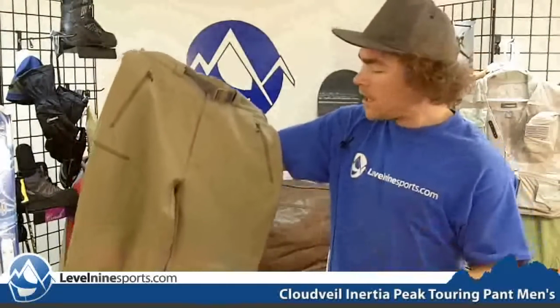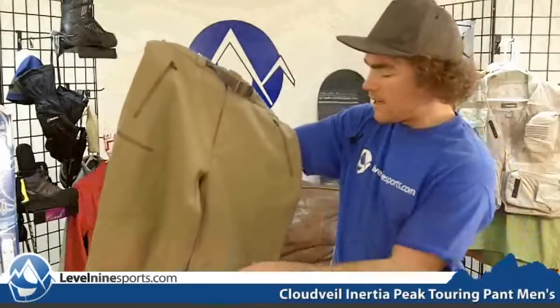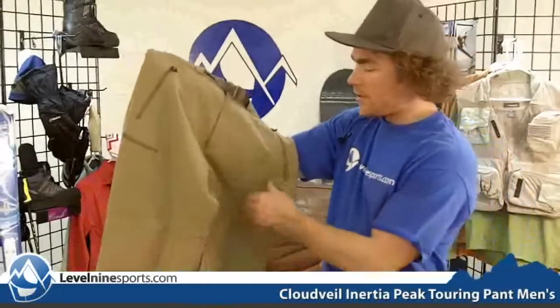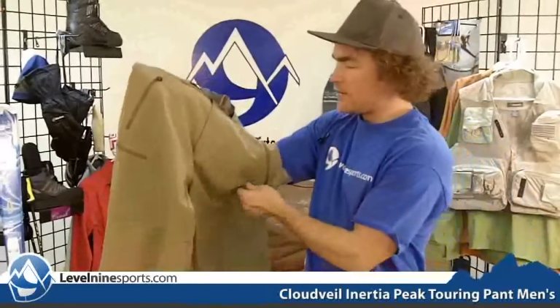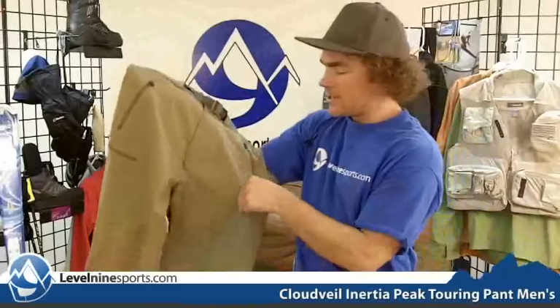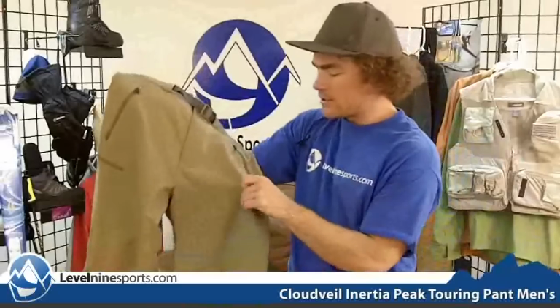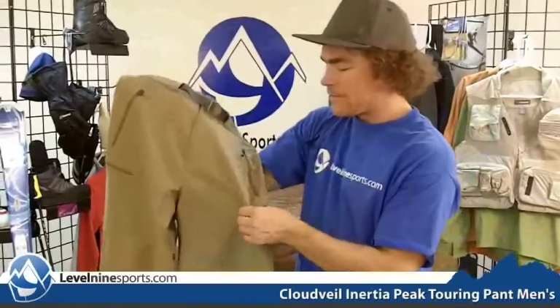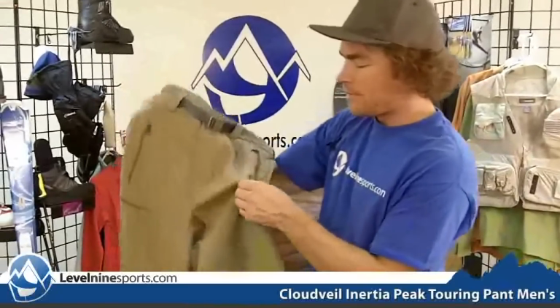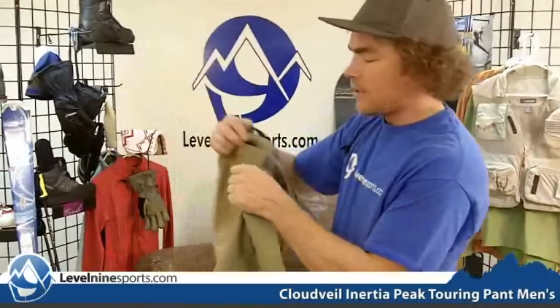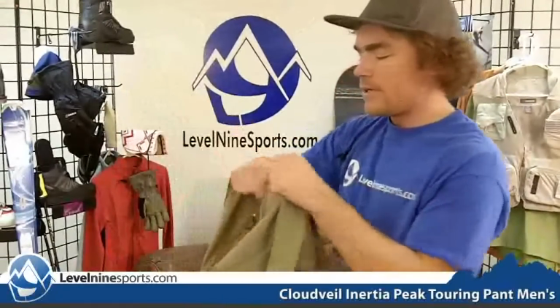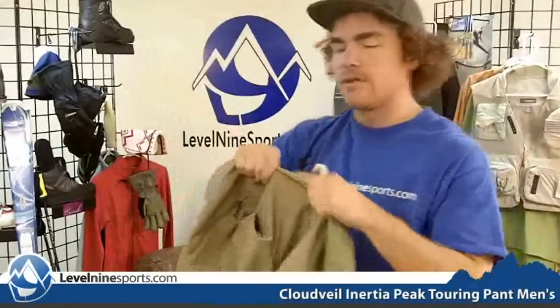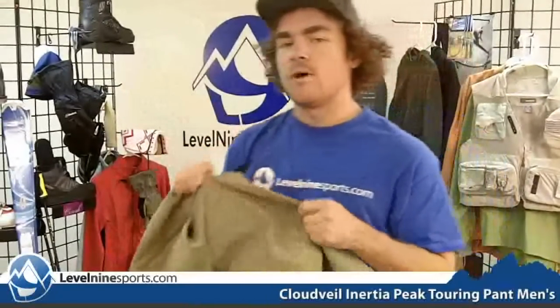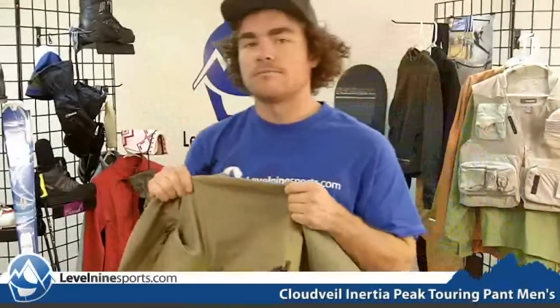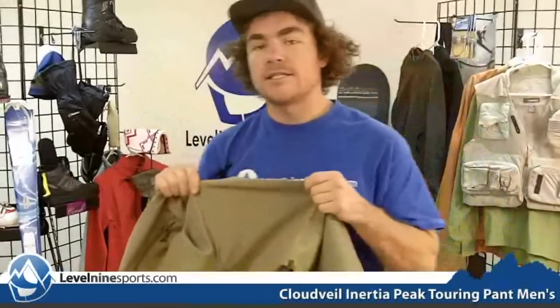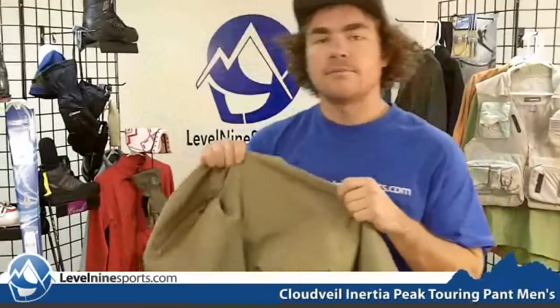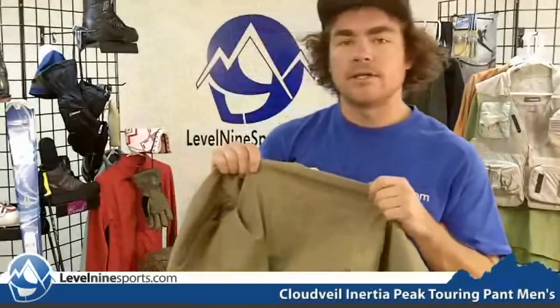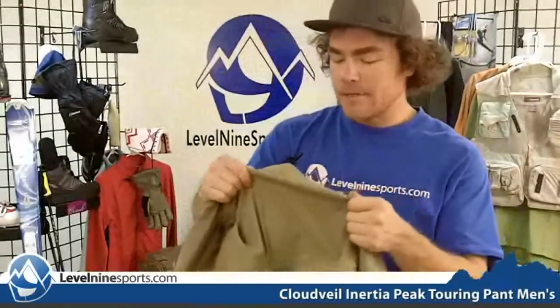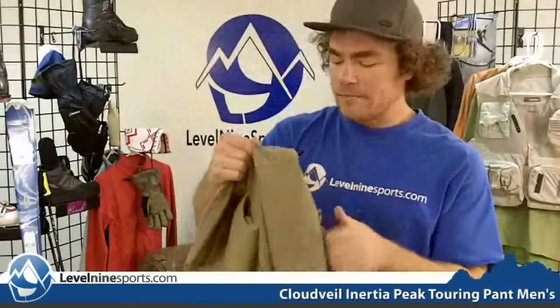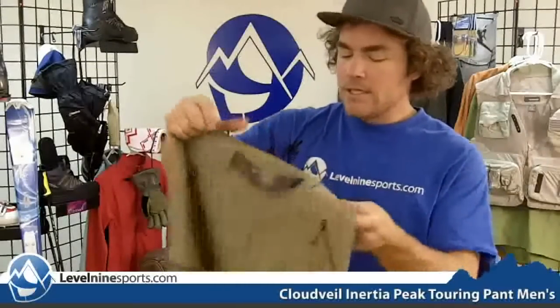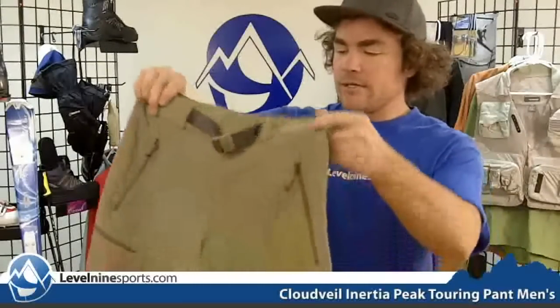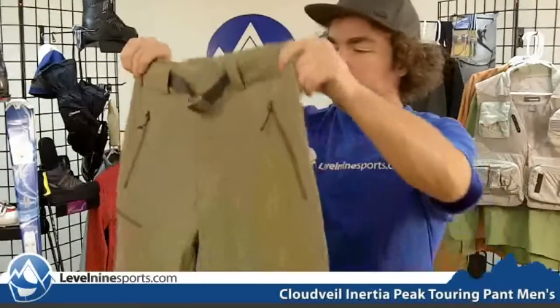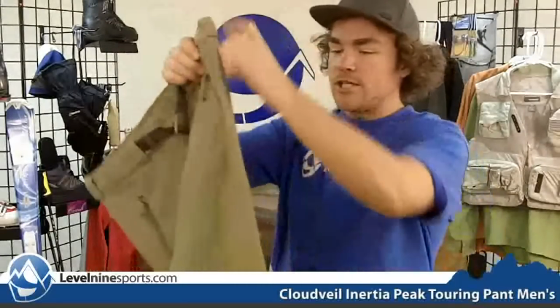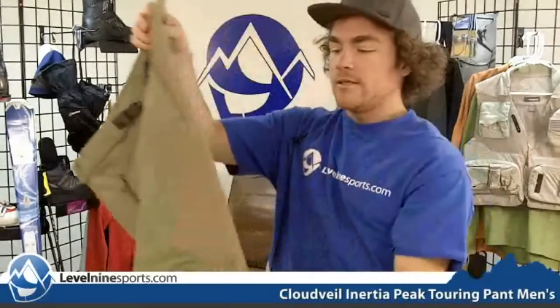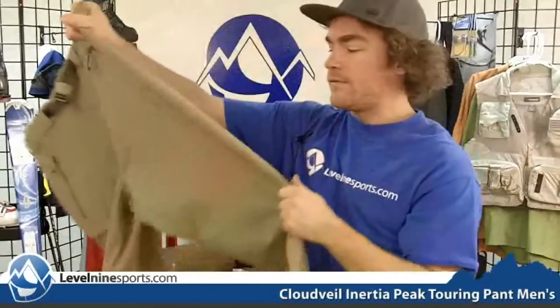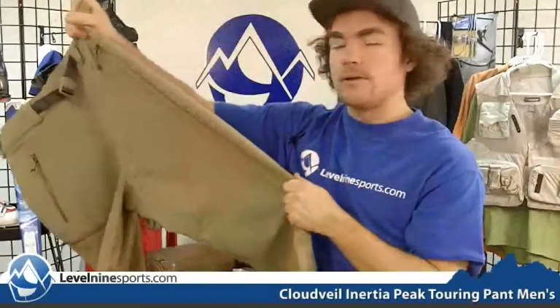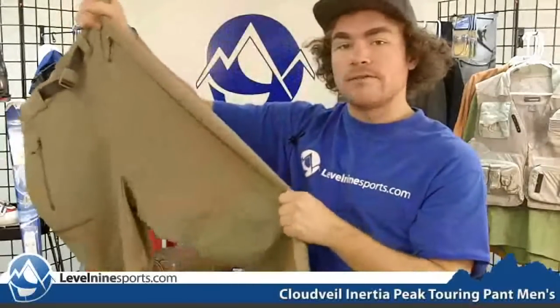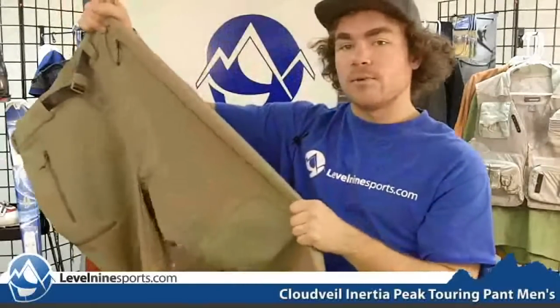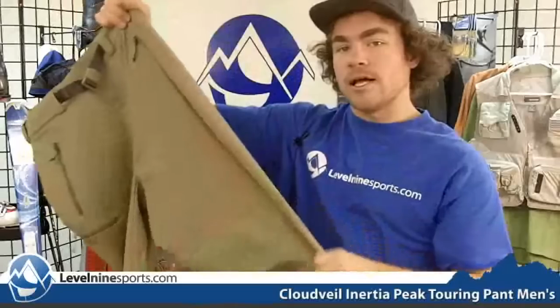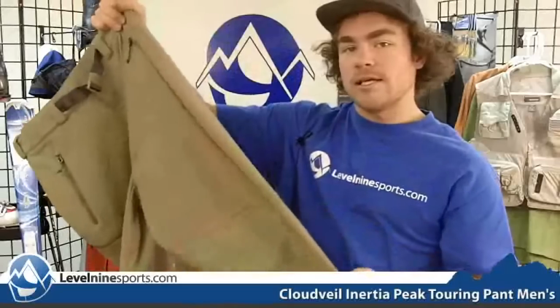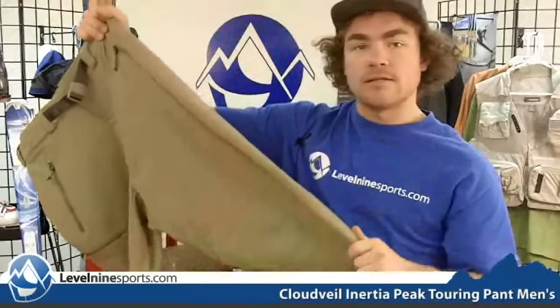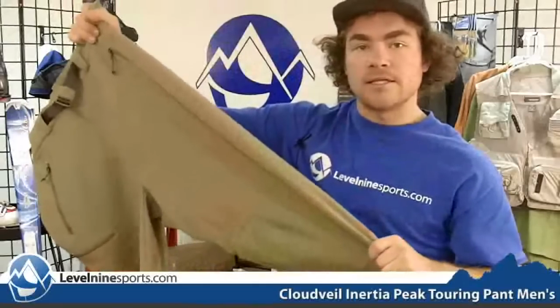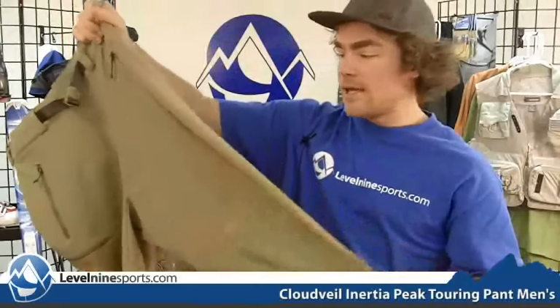It's made out of a real soft shell material, it's going to offer a lot of water resistance and breathability. It's definitely stretchy enough for outdoor activities and sporting like hiking and climbing and stuff like that.